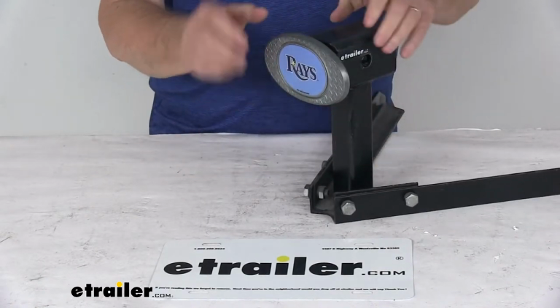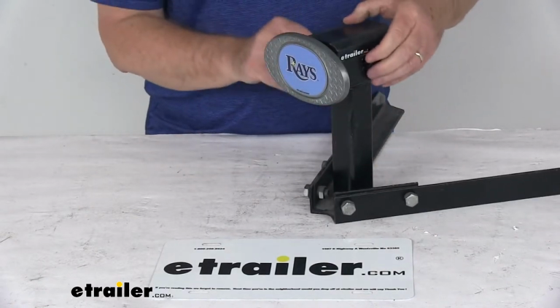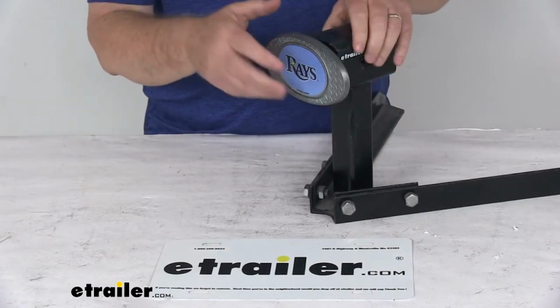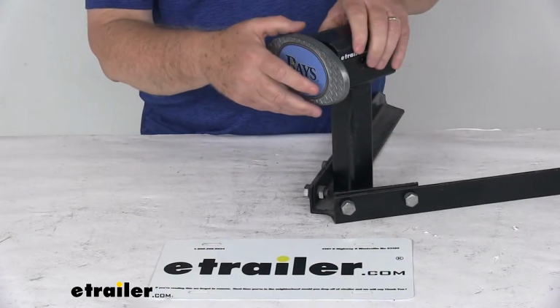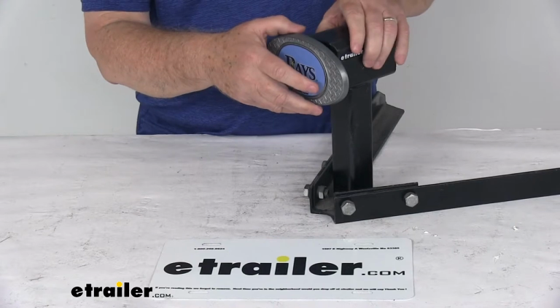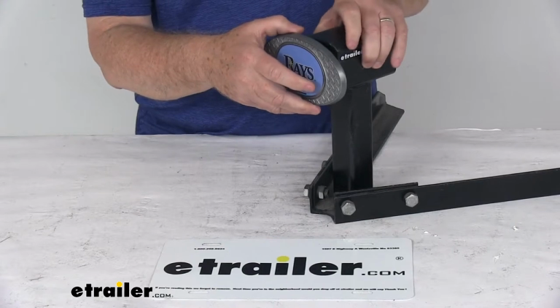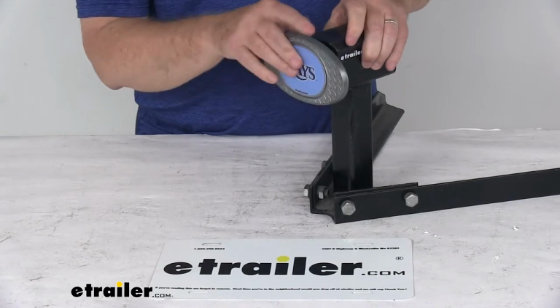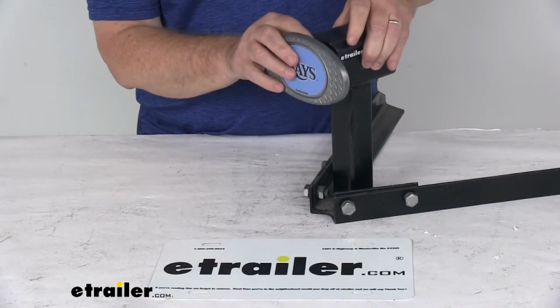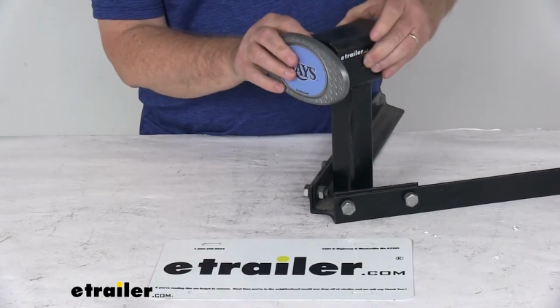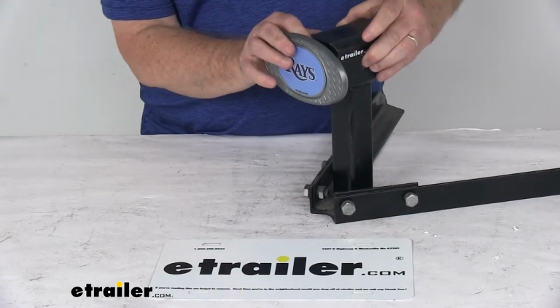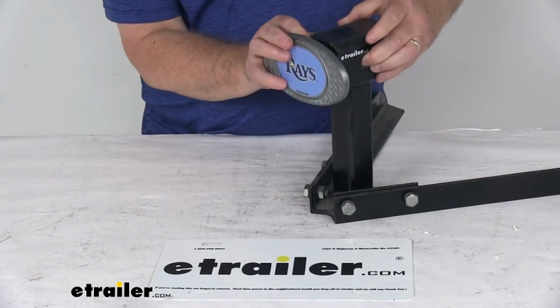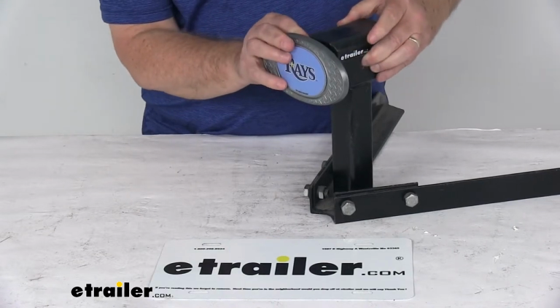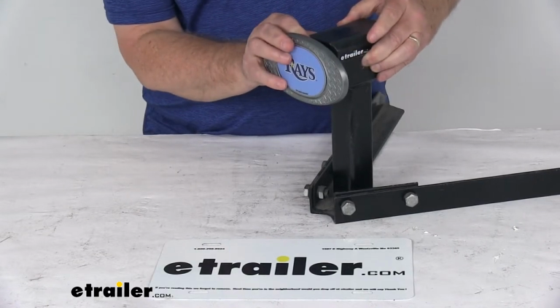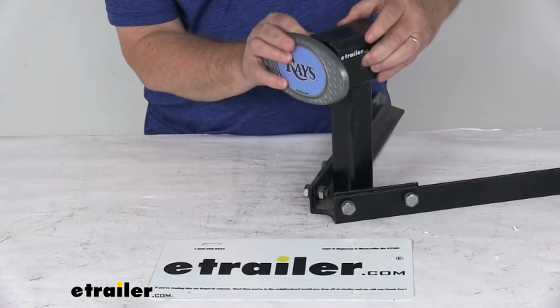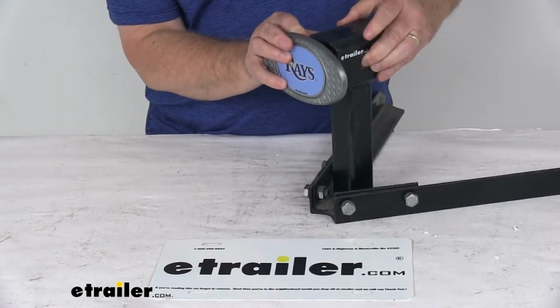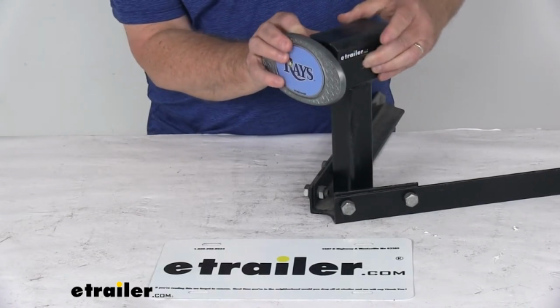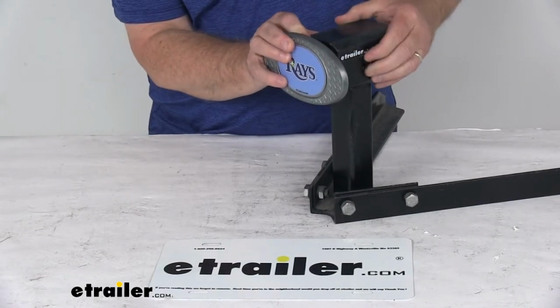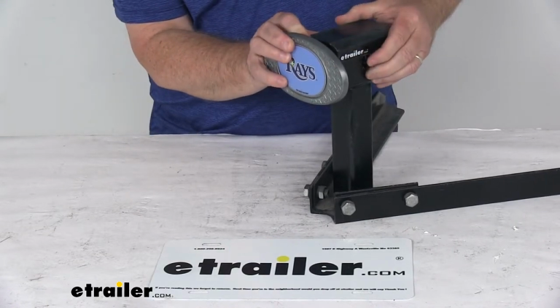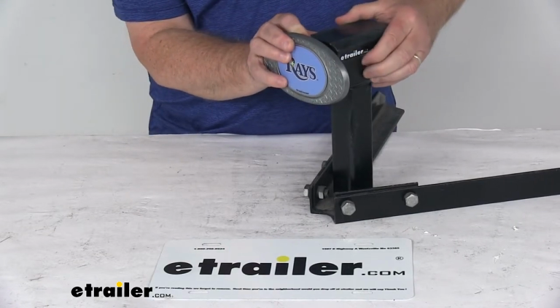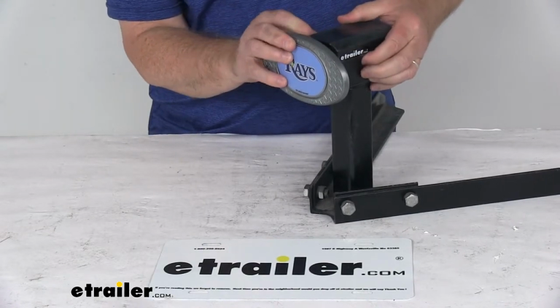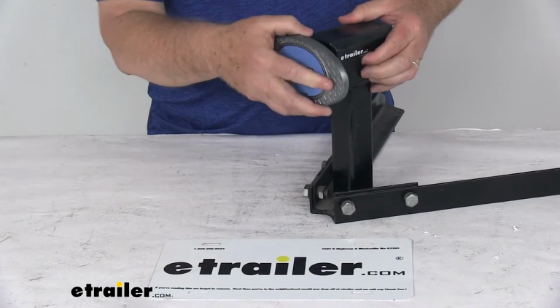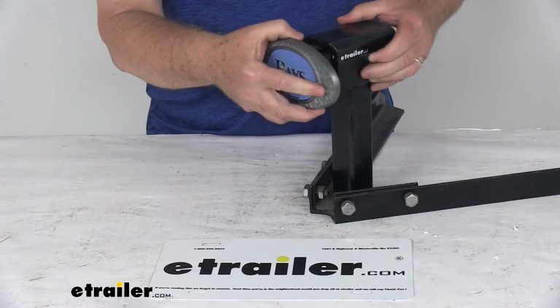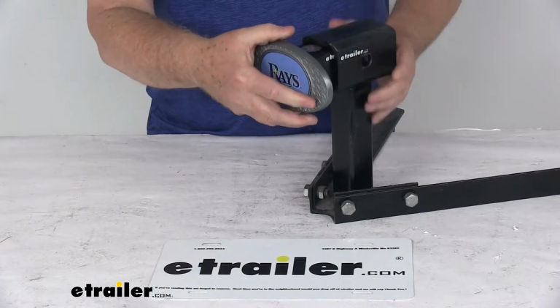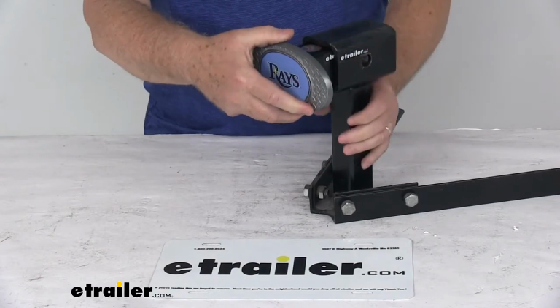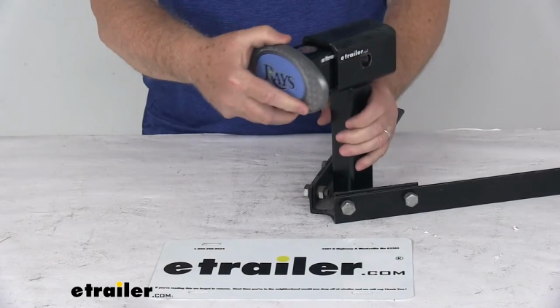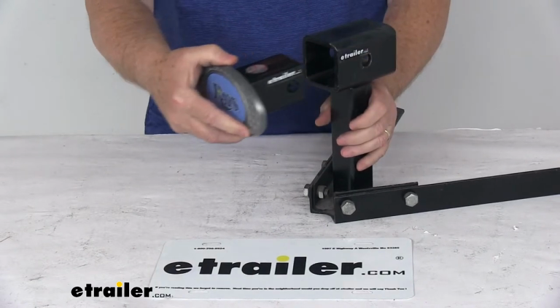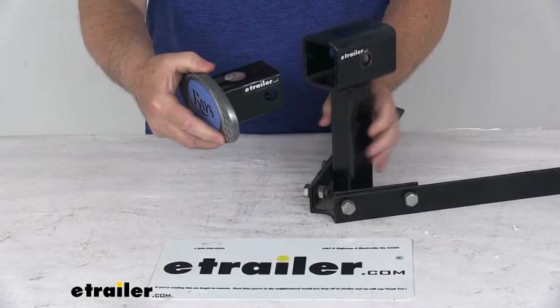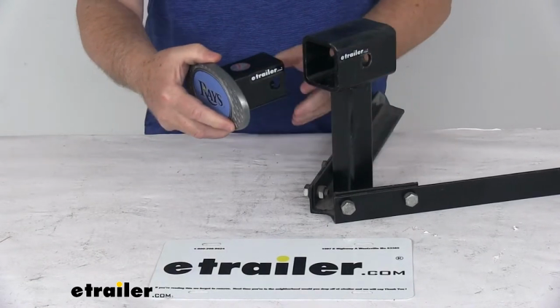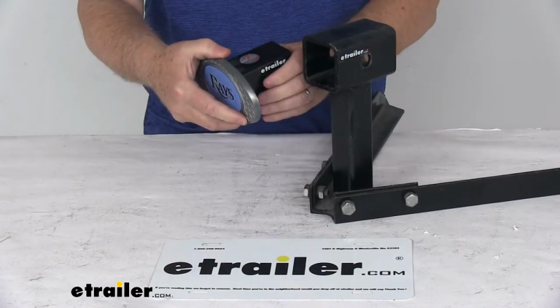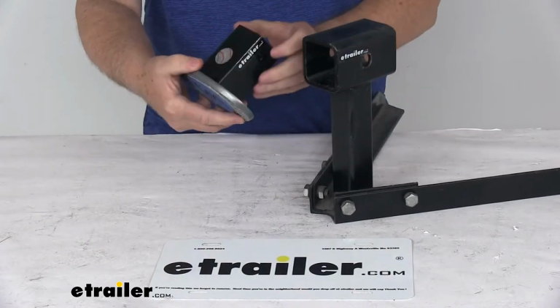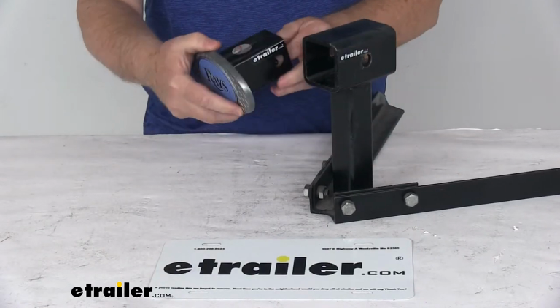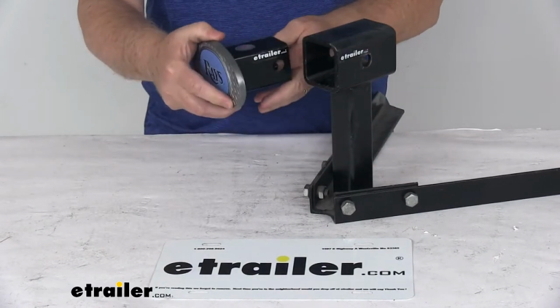To remove it, all you have to do is push in on both sides of the hitch clip to release it. Once you push it in, it'll release and you're all ready to go.